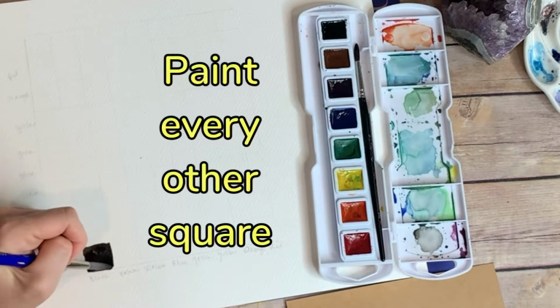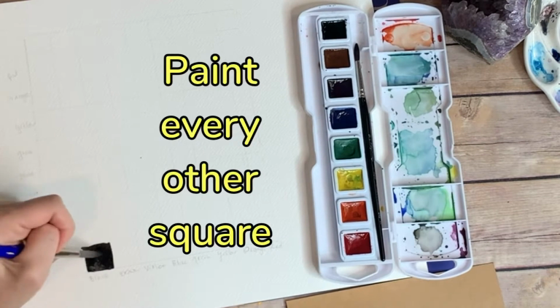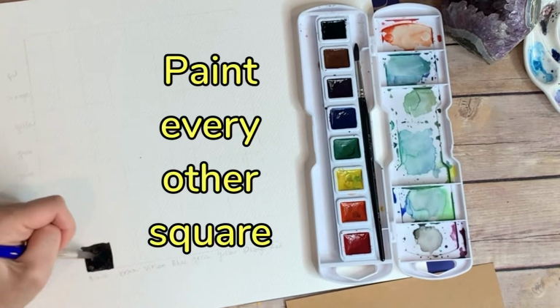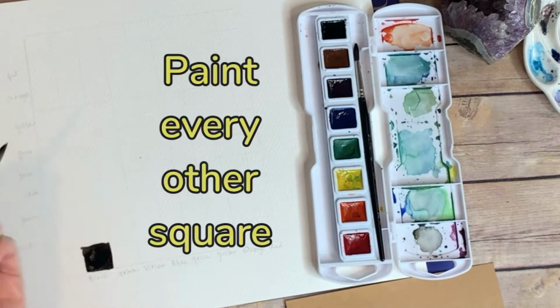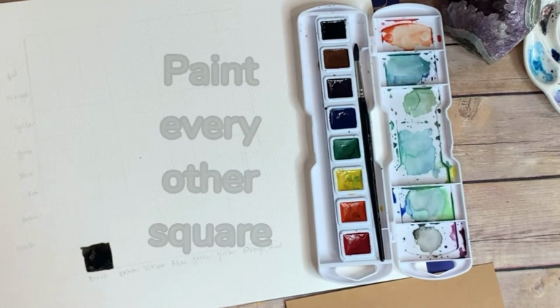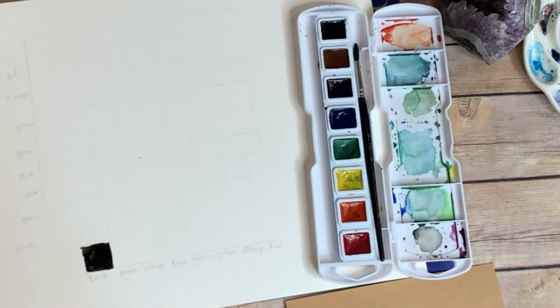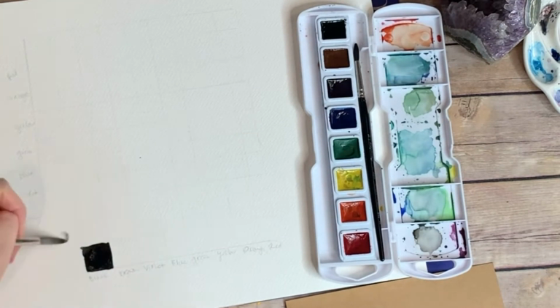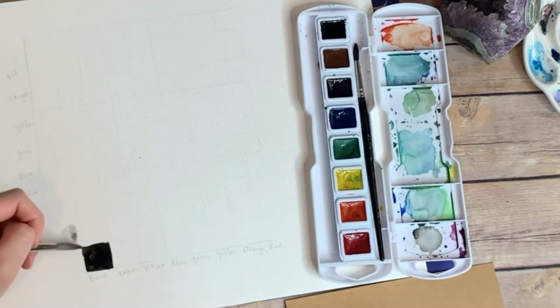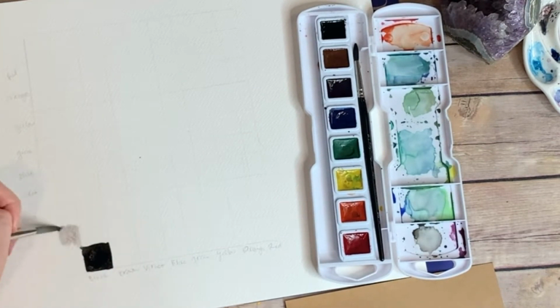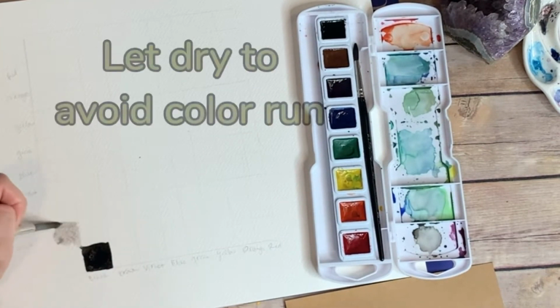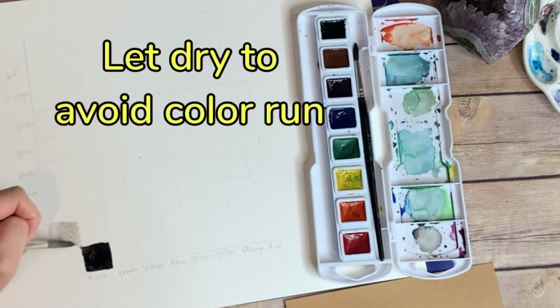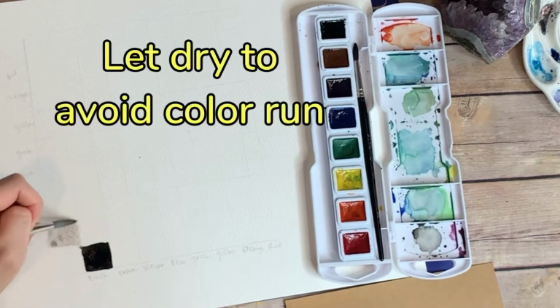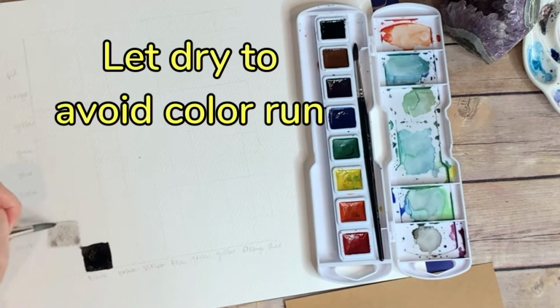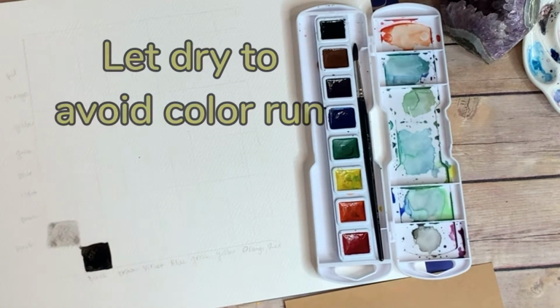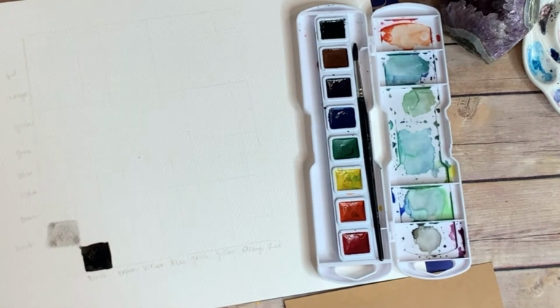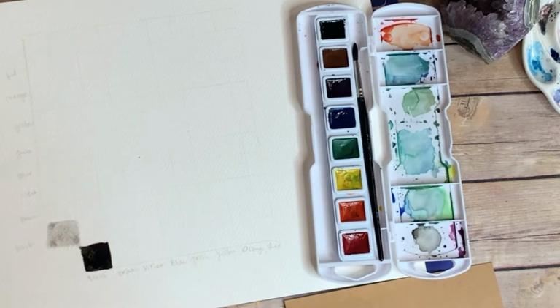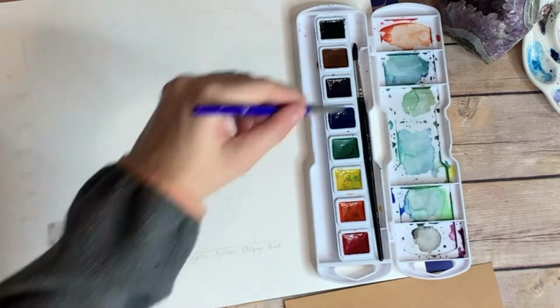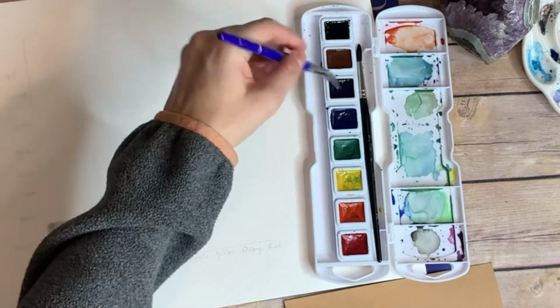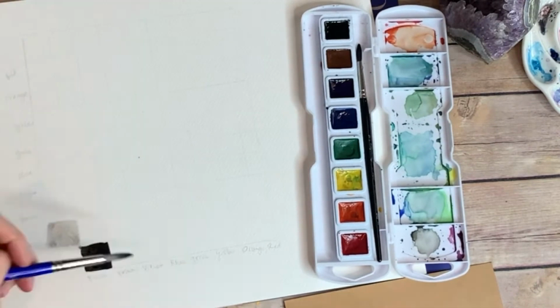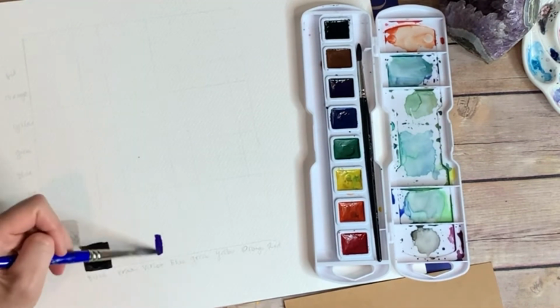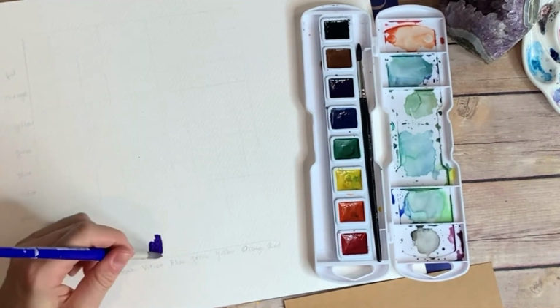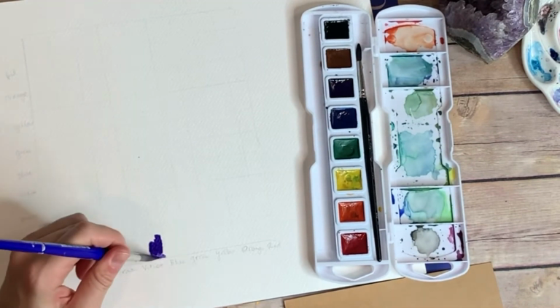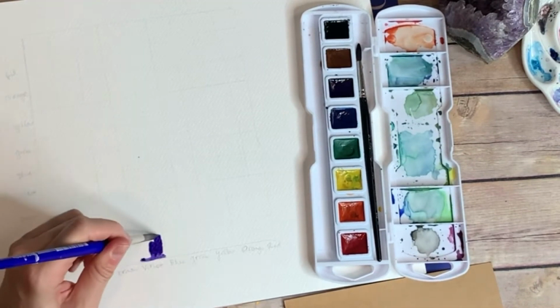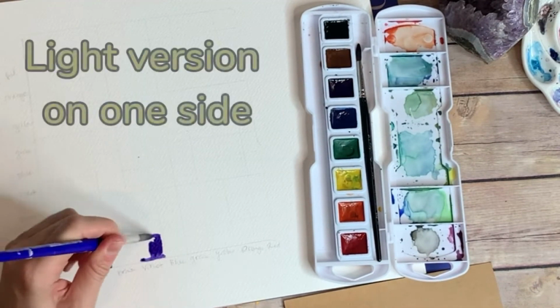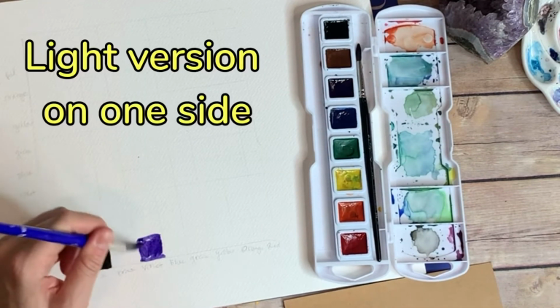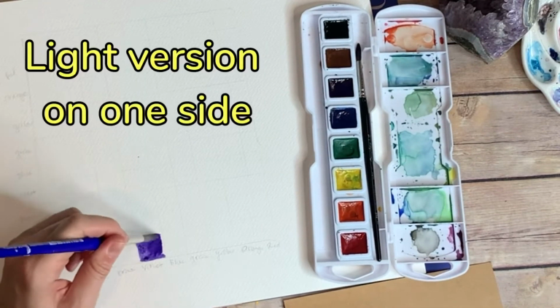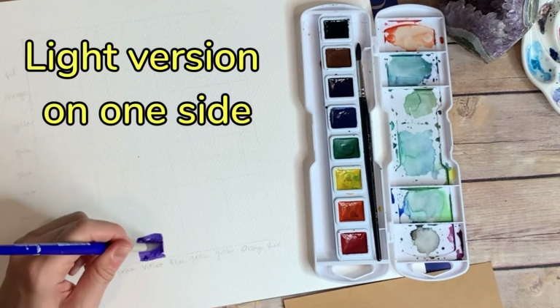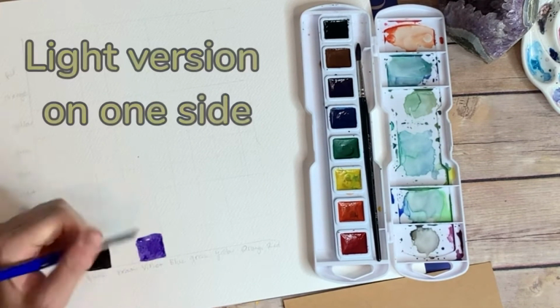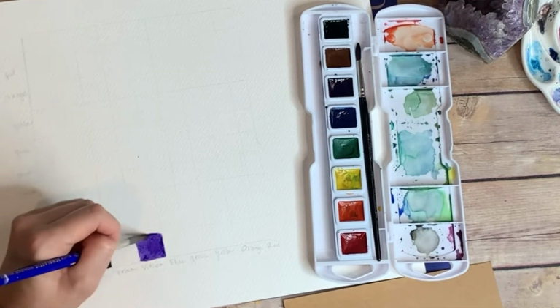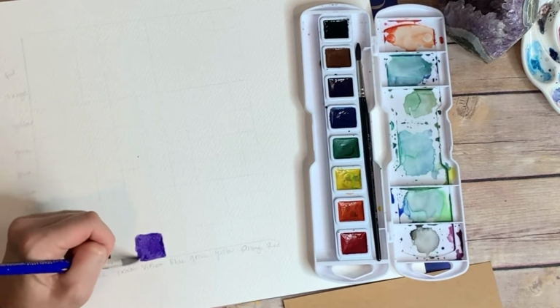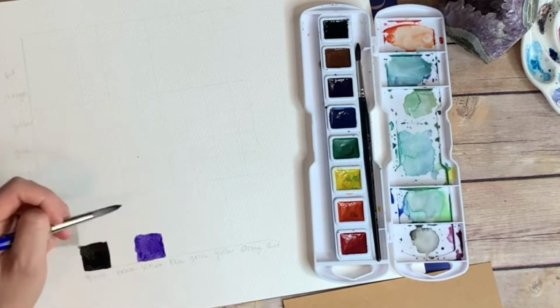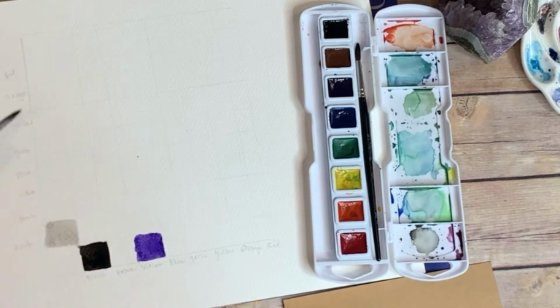What you do is you start by making a chart for yourself with squares with all the colors that you have across horizontally and vertically. It's kind of like a math chart for colors.